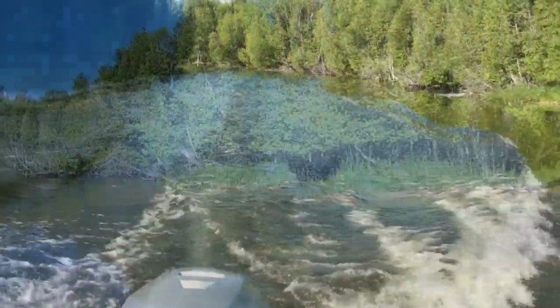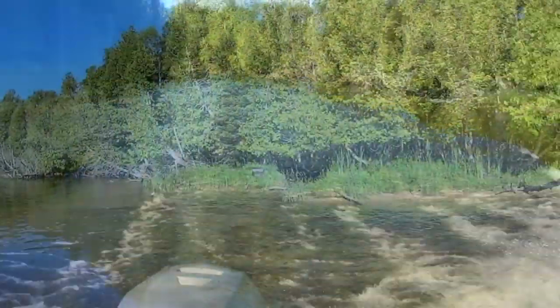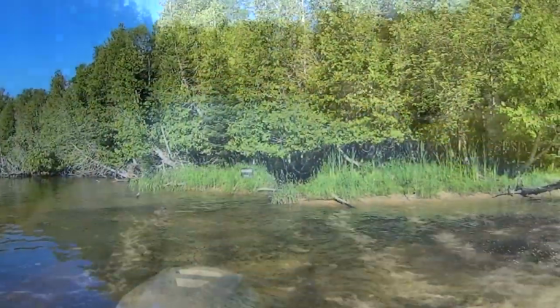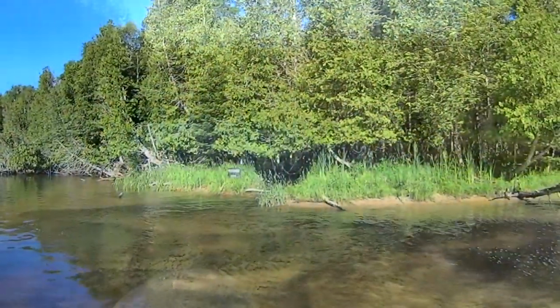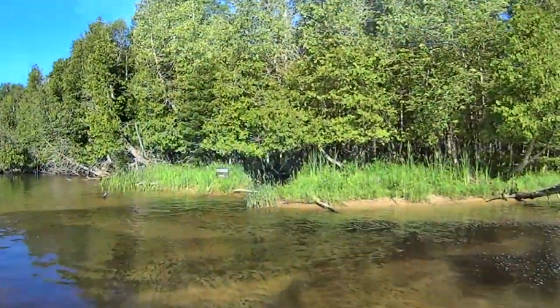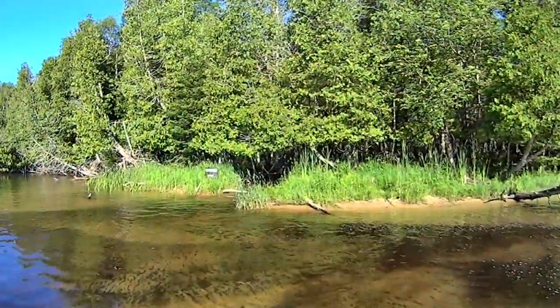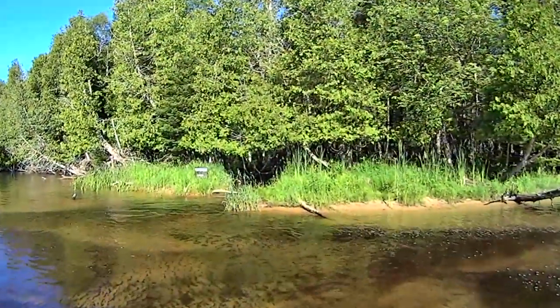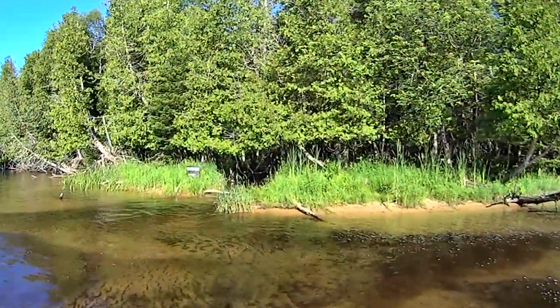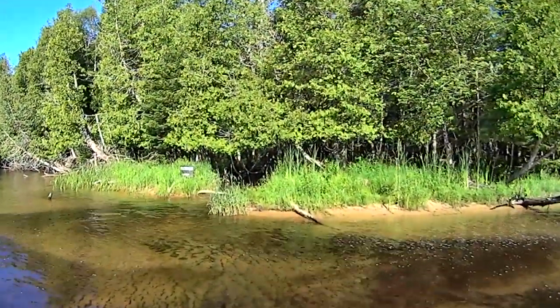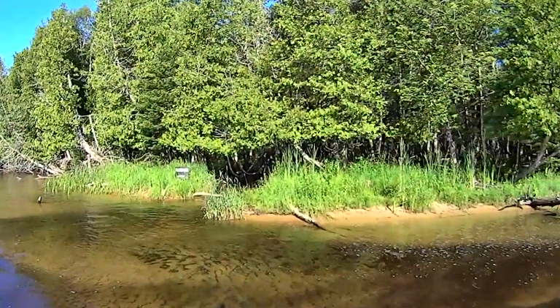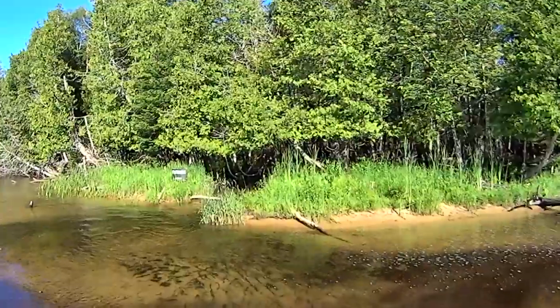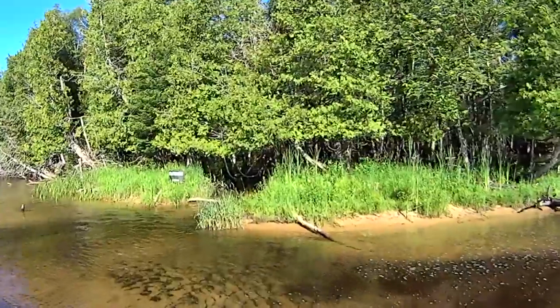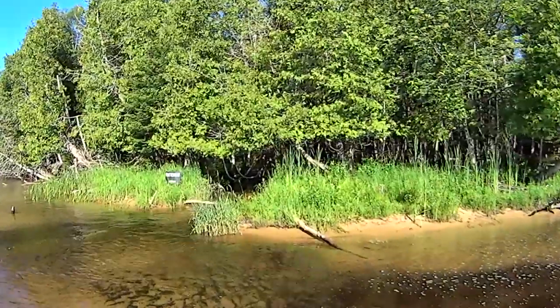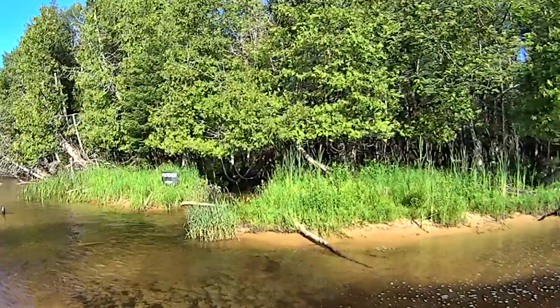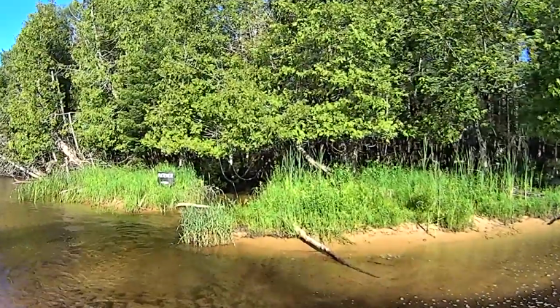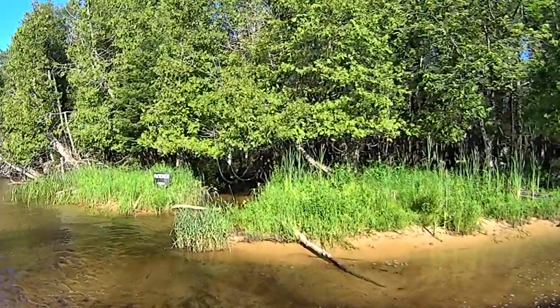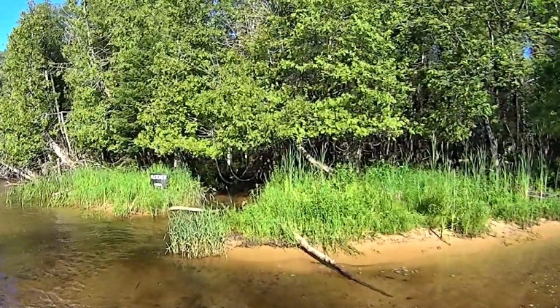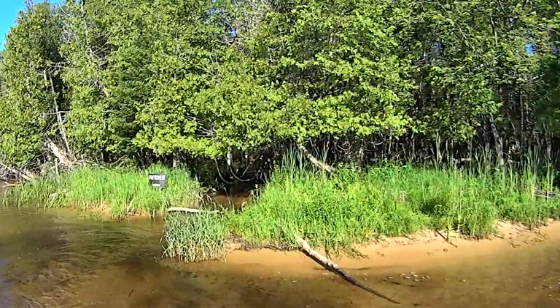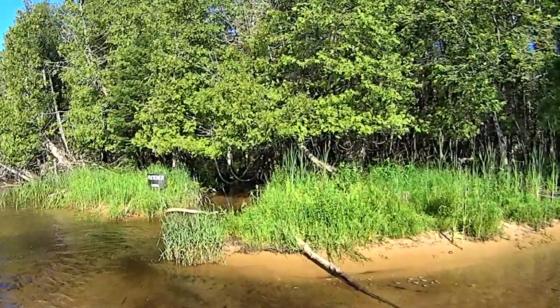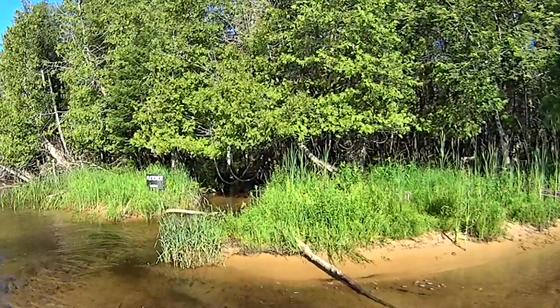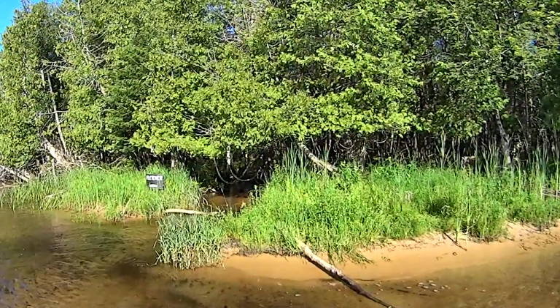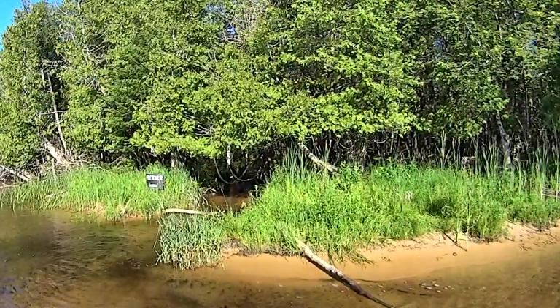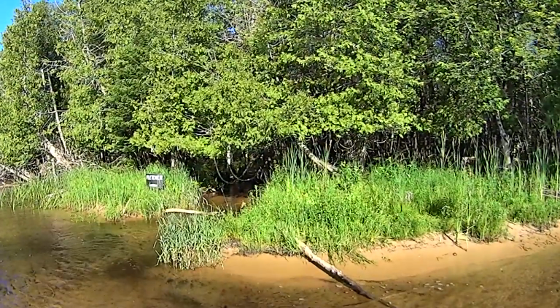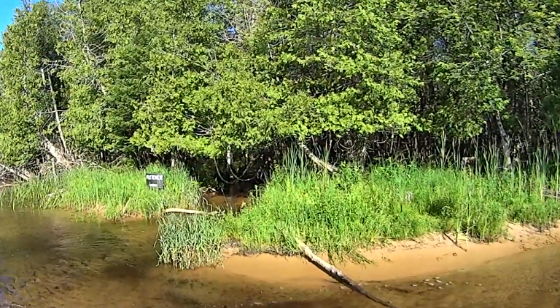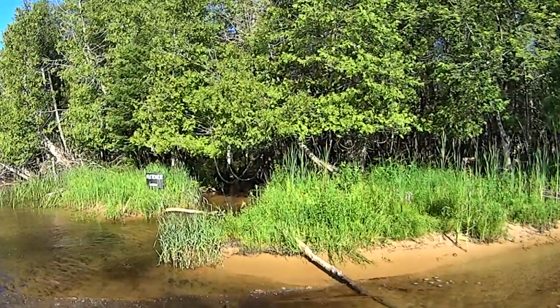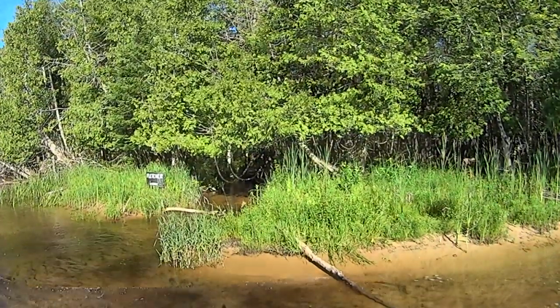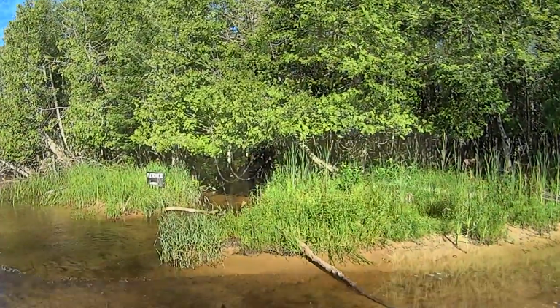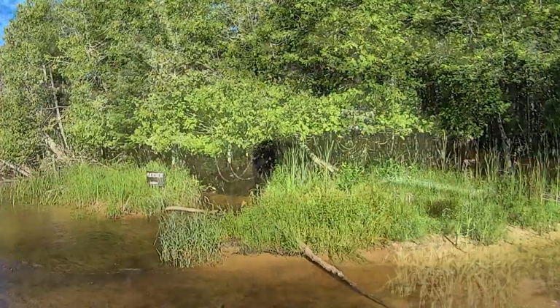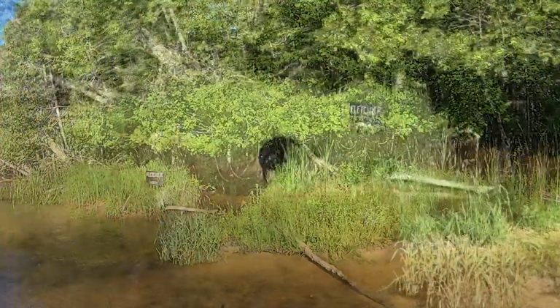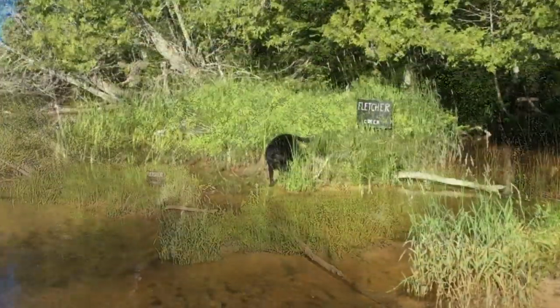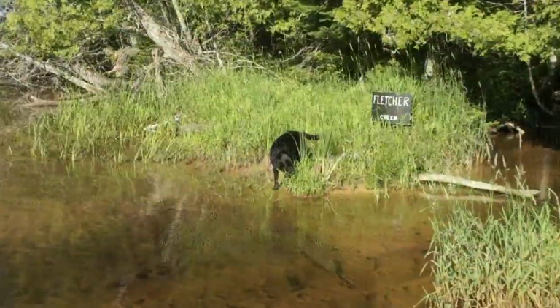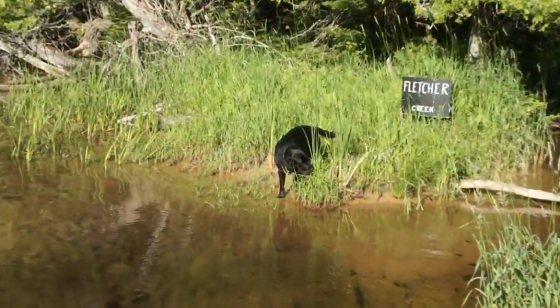Just northeast of Hay Lake, a small creek has built up a sandbar along the west bank of the river. With the icy water flowing from the creek, it's one of Shadow's favorite summer stops.